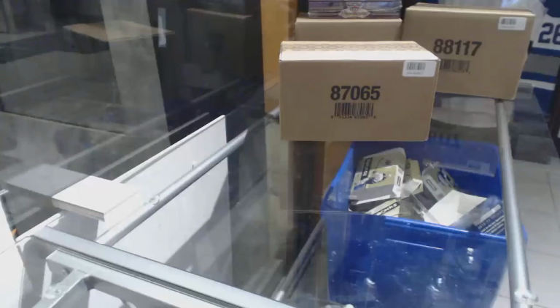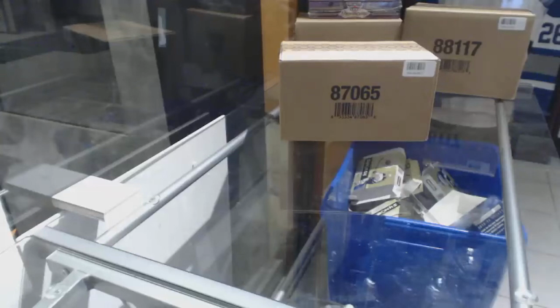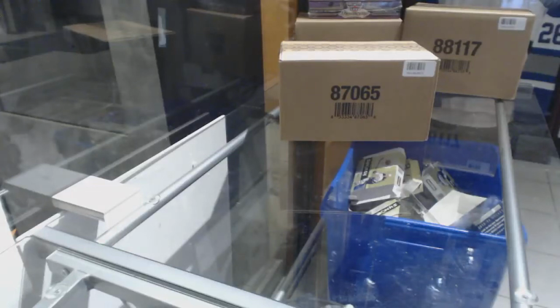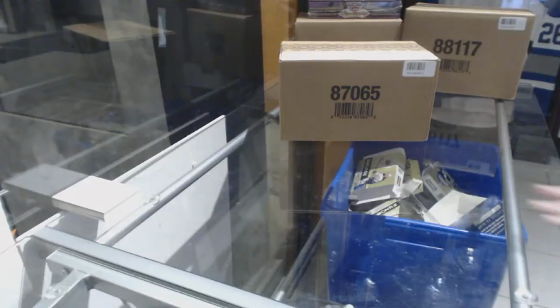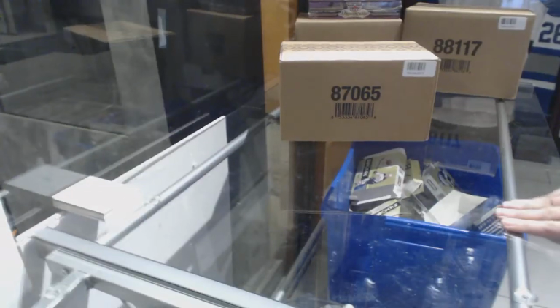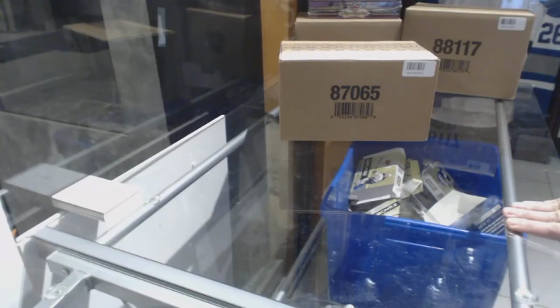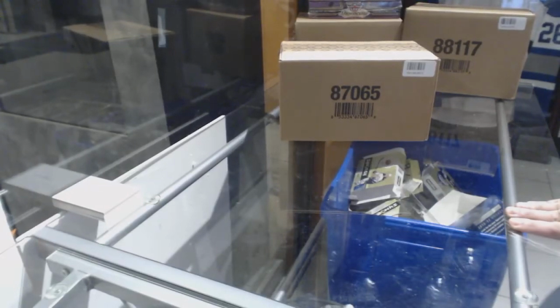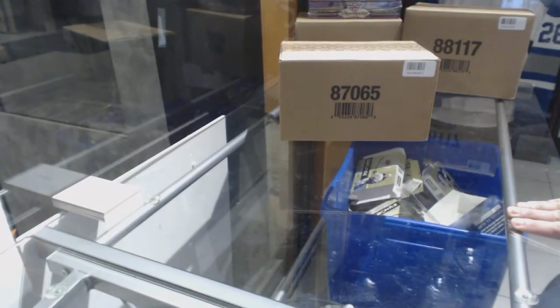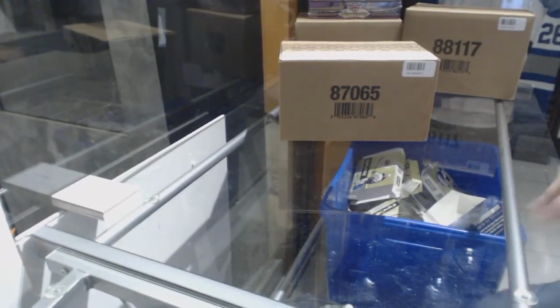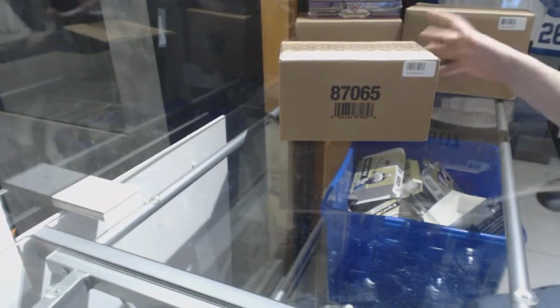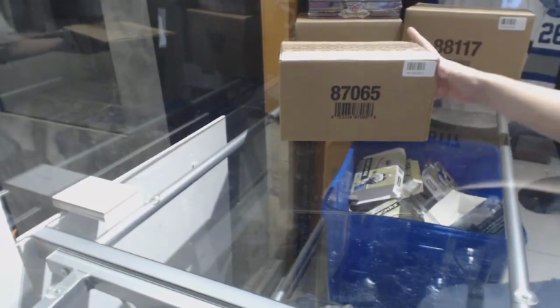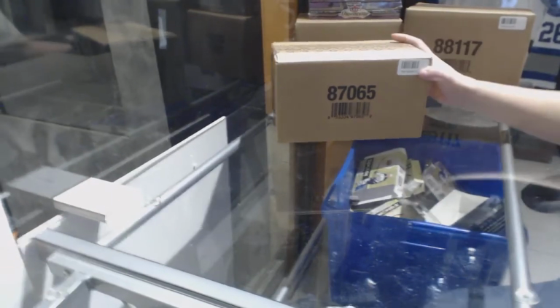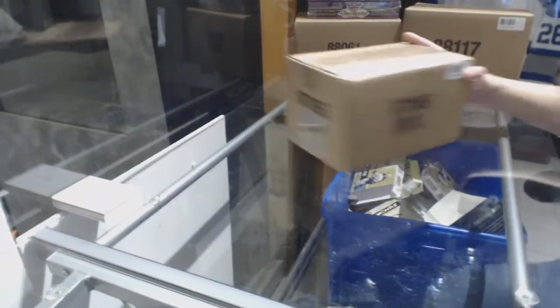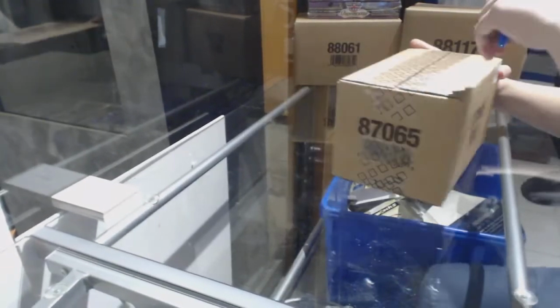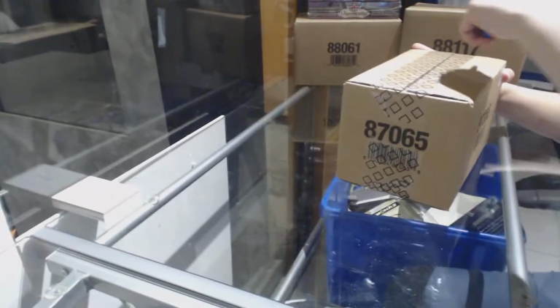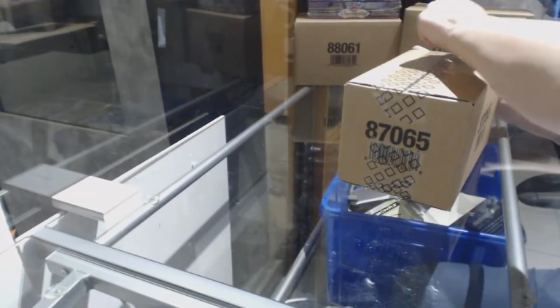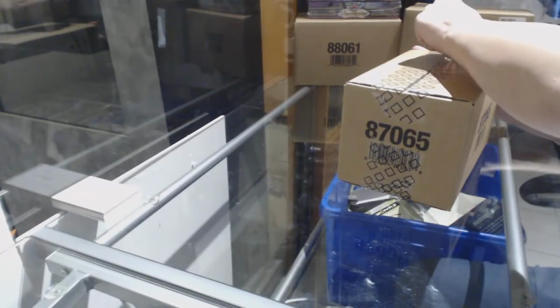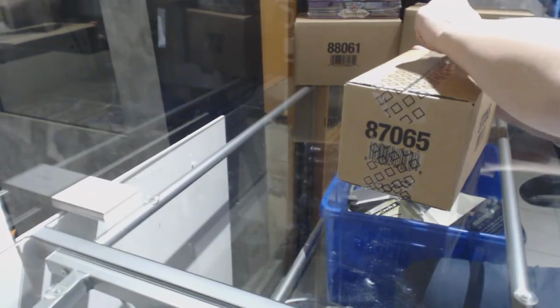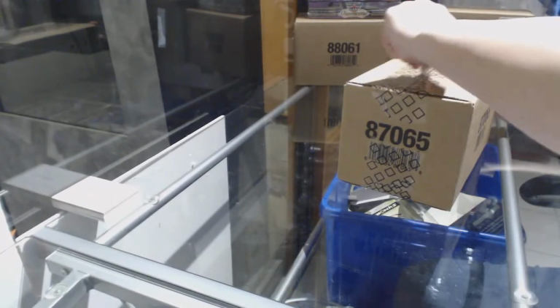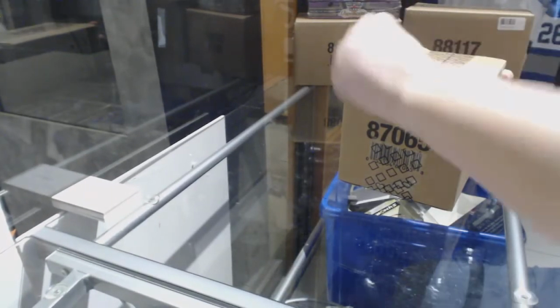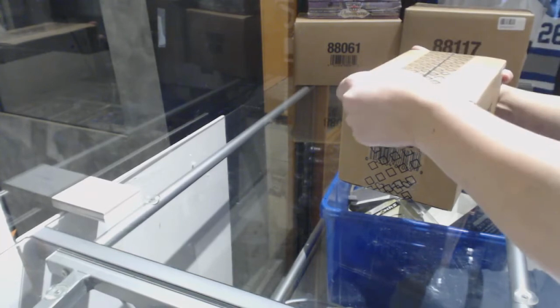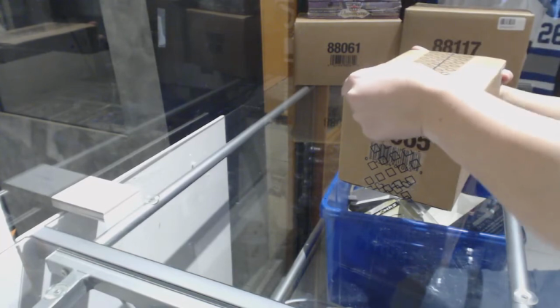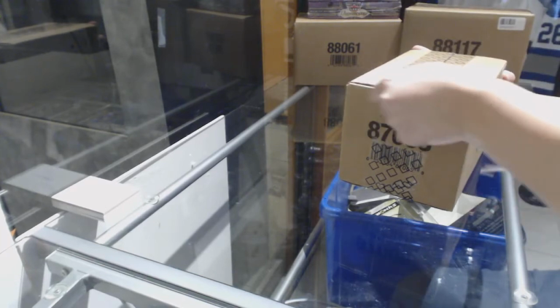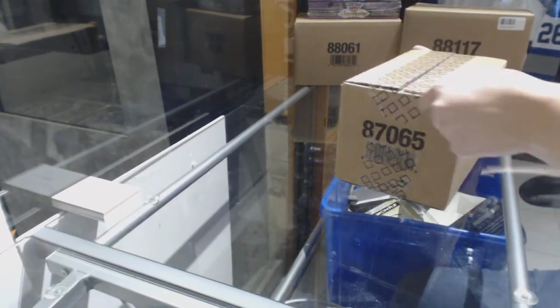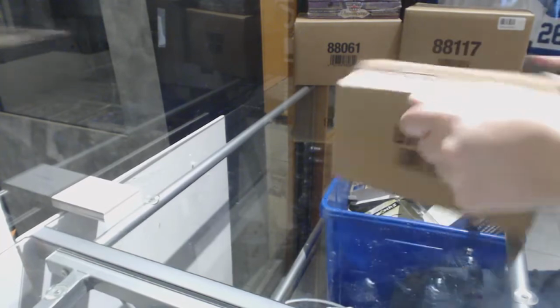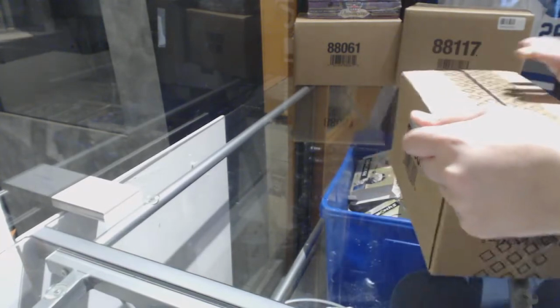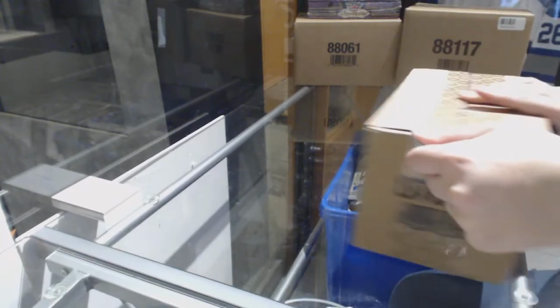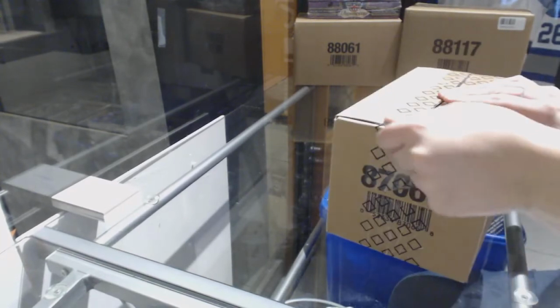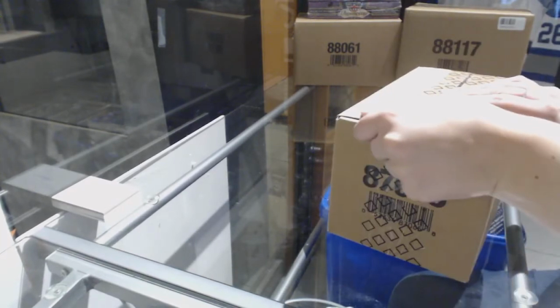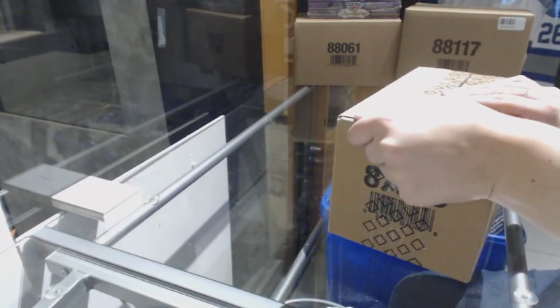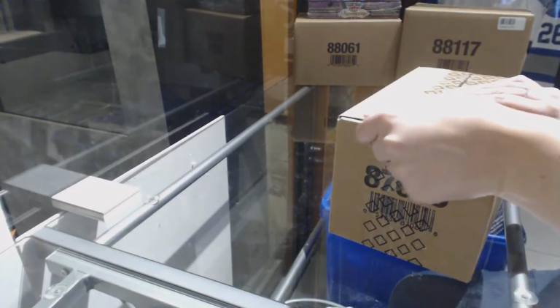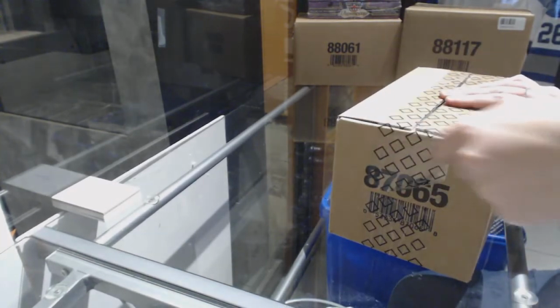Starting off CNC group break 84-25, we're about the 2016-17 Upper Deck Ice 10-box case break.